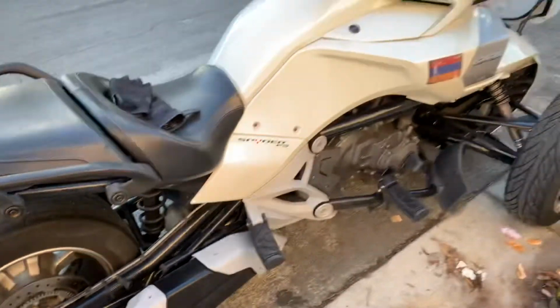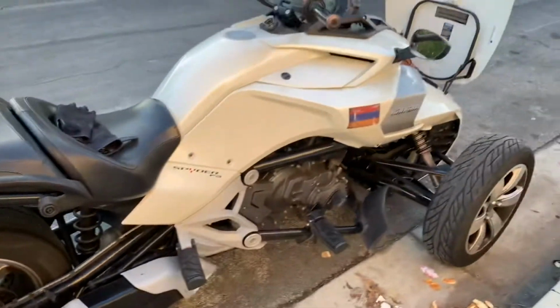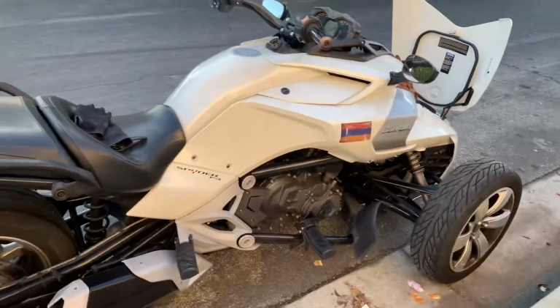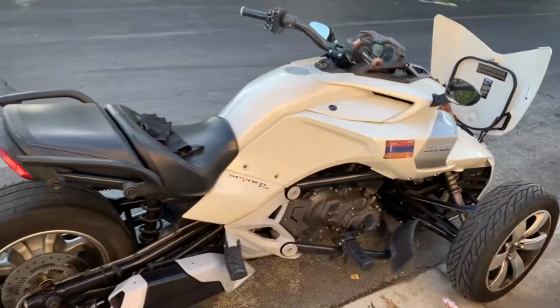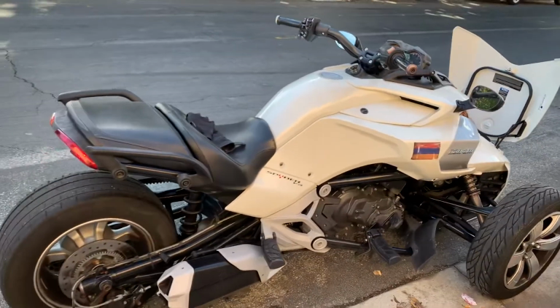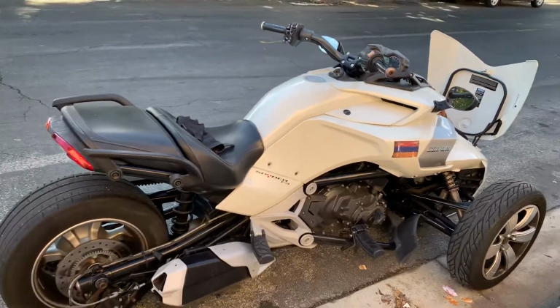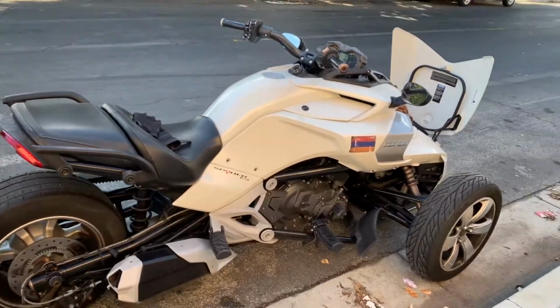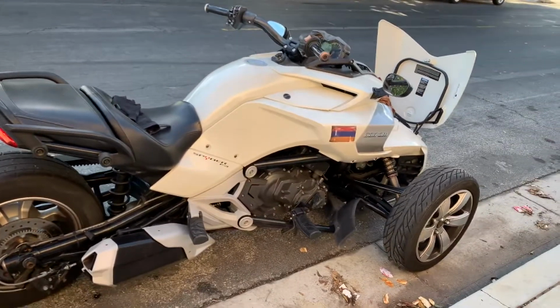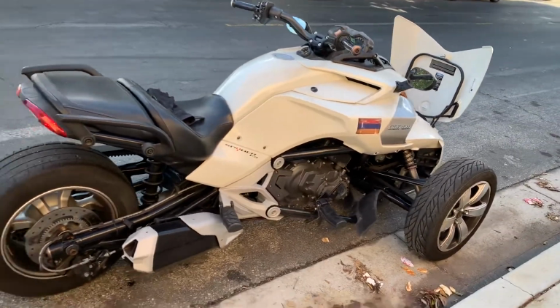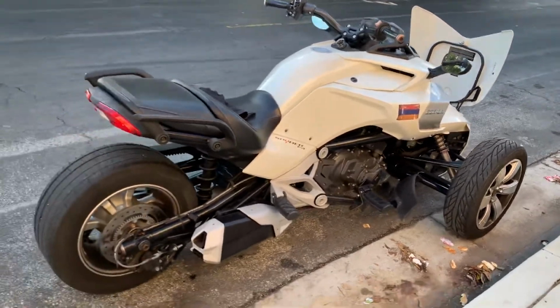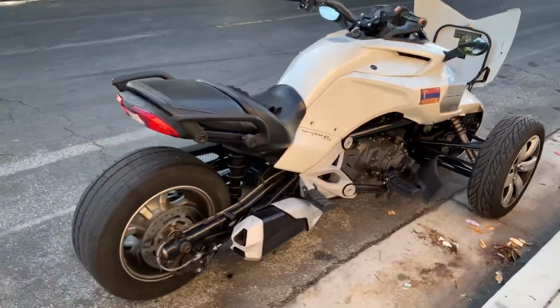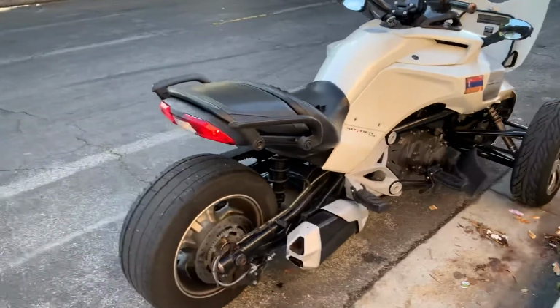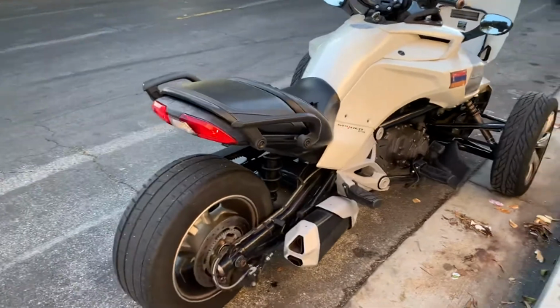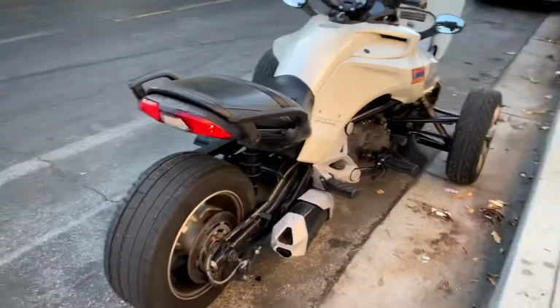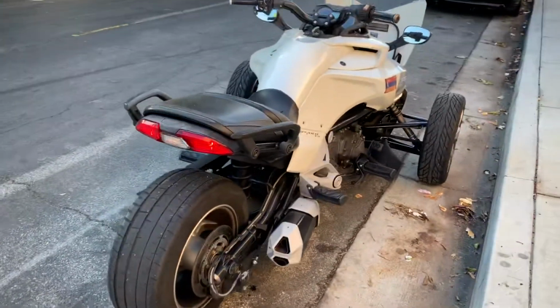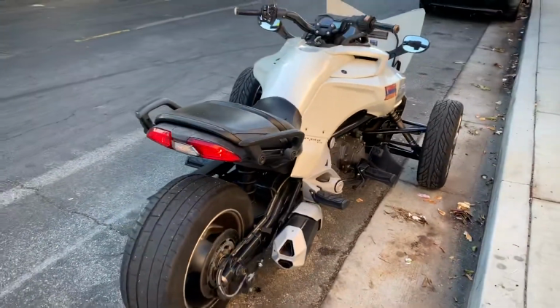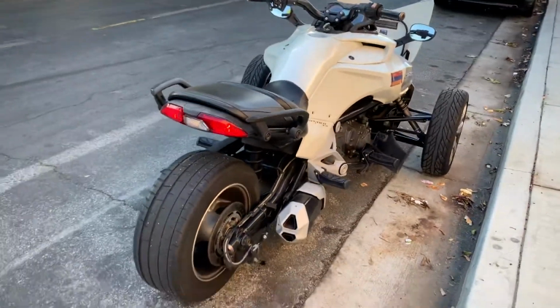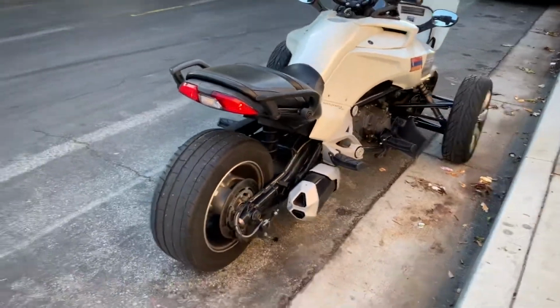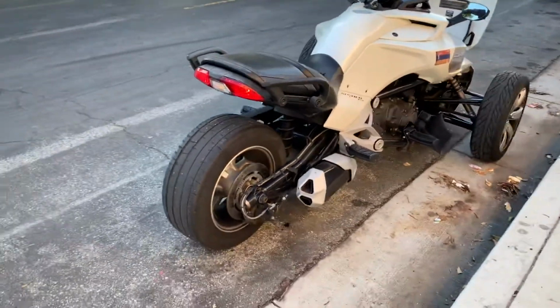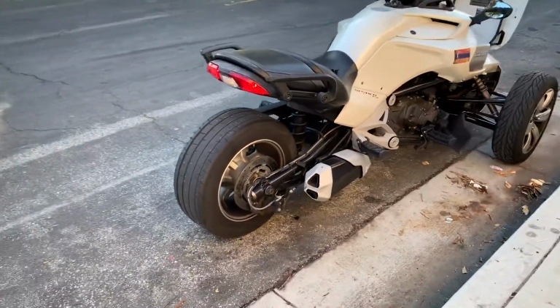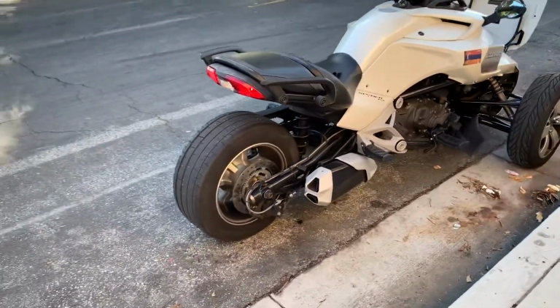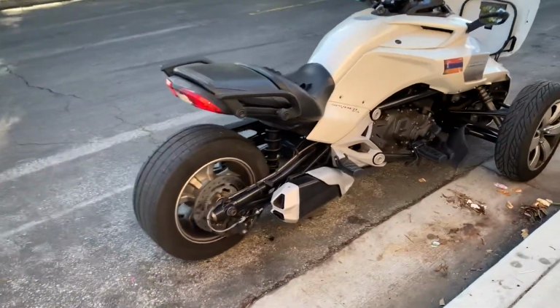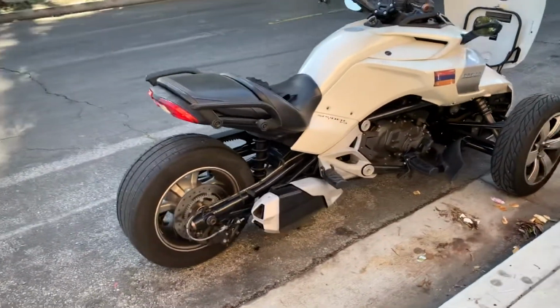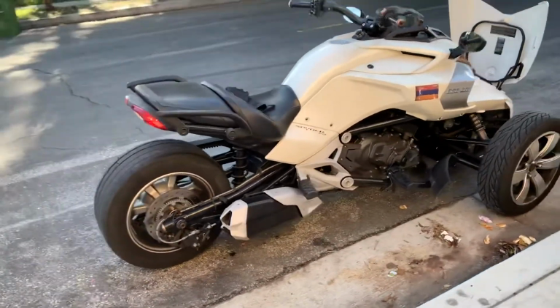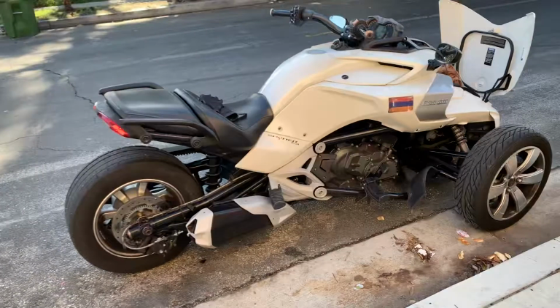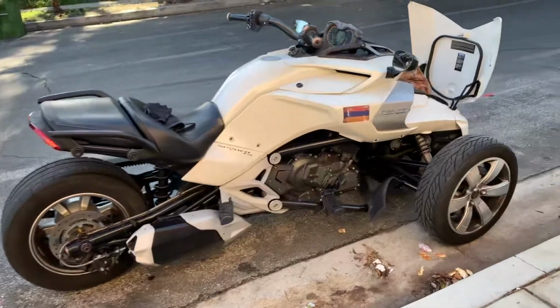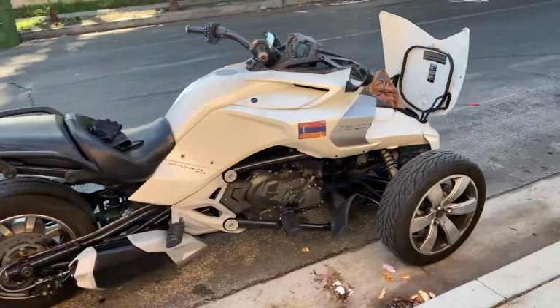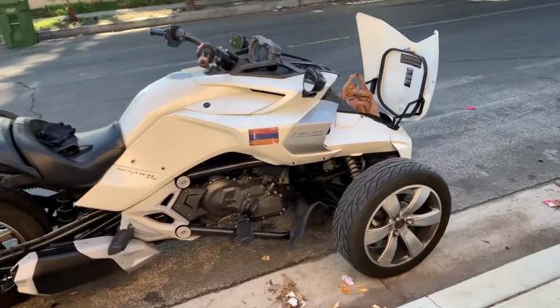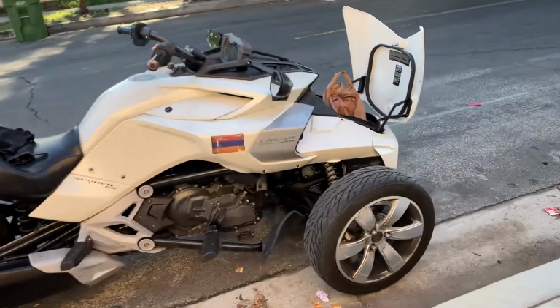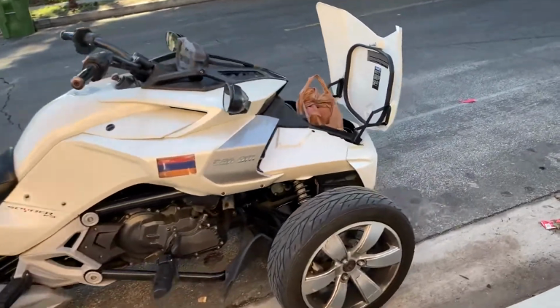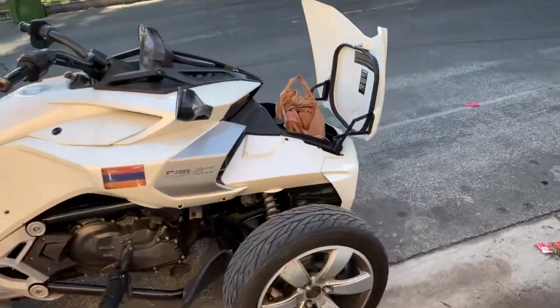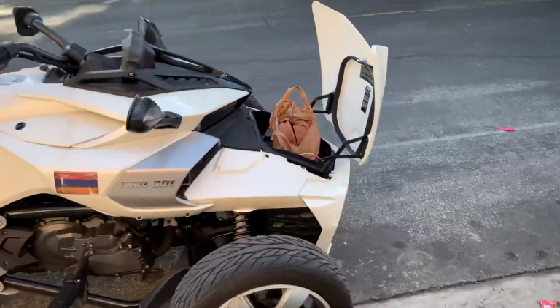Do not hop off and leave it in neutral. This is what a Spyder looks like without the fenders — and there are the bricks.